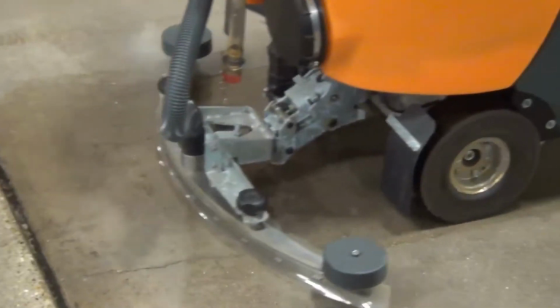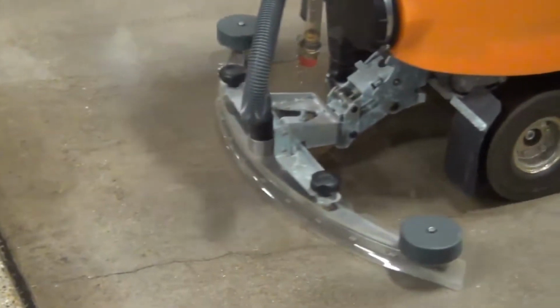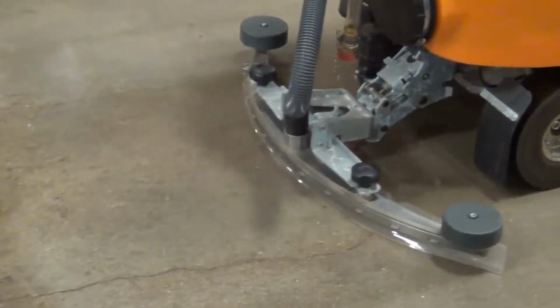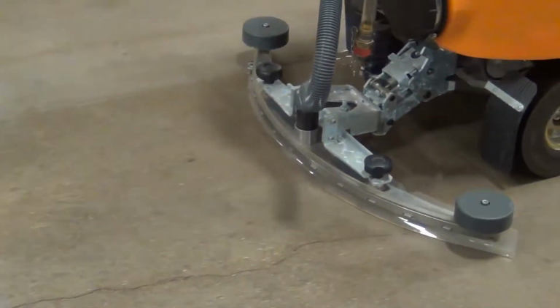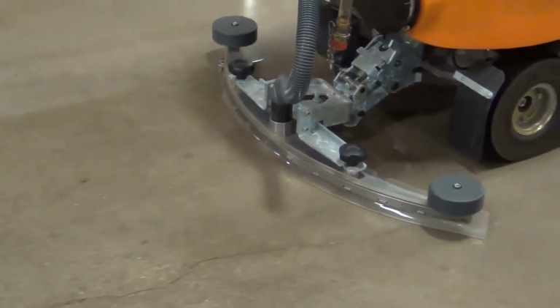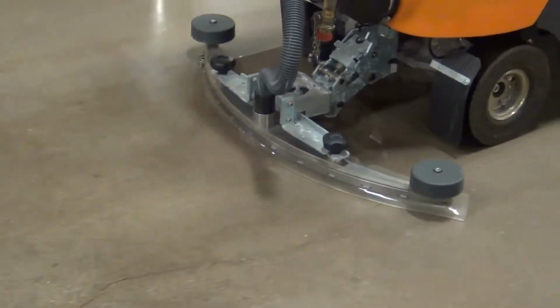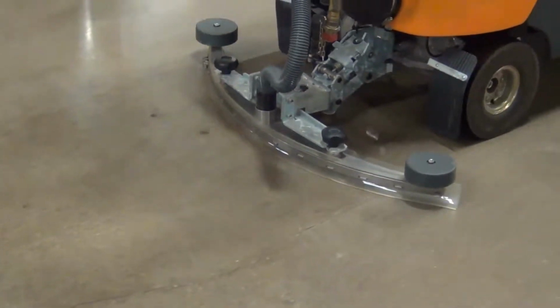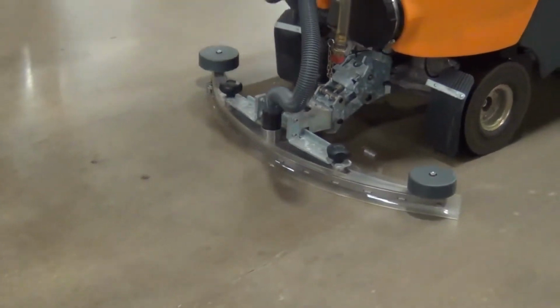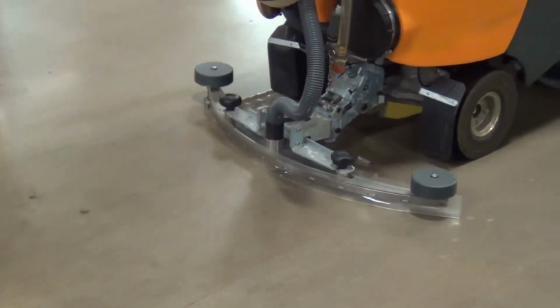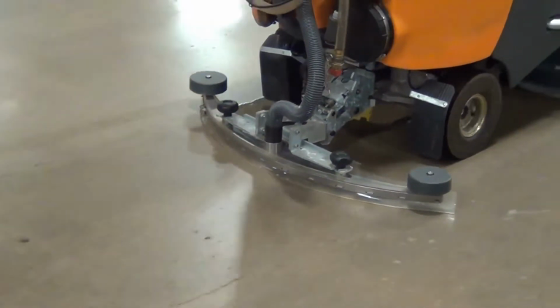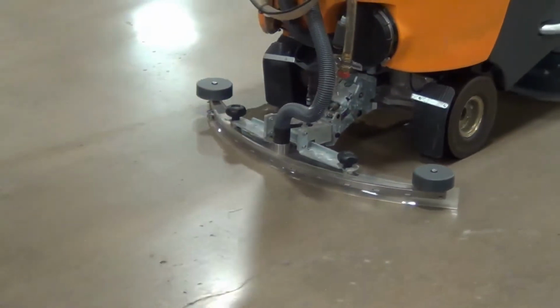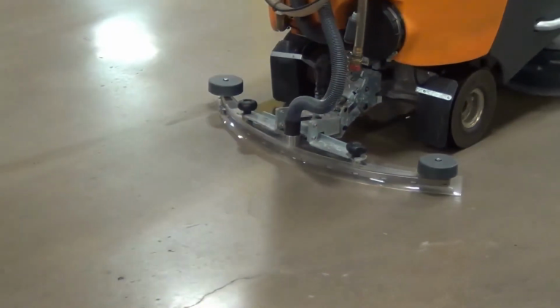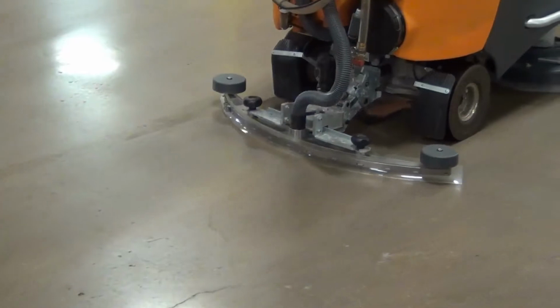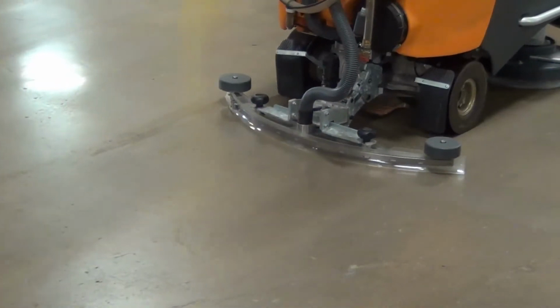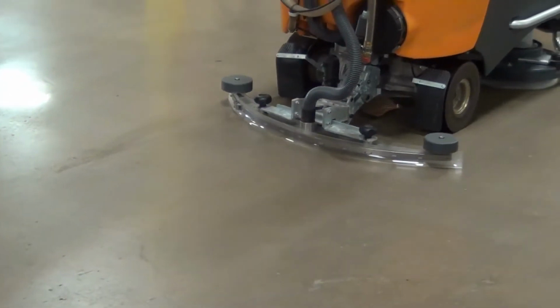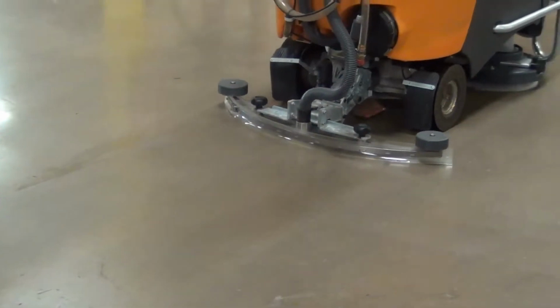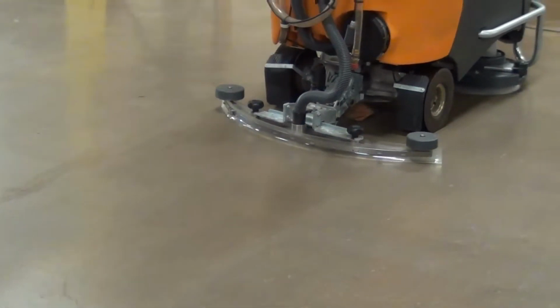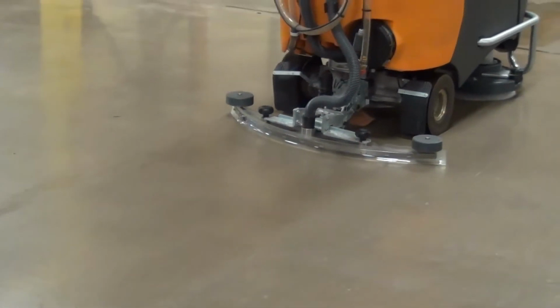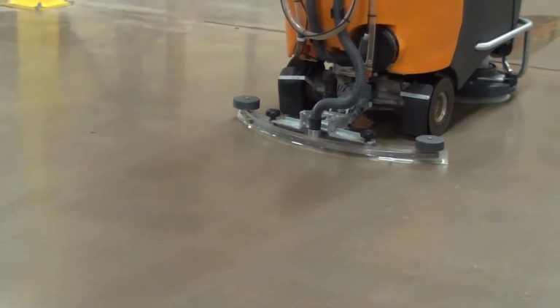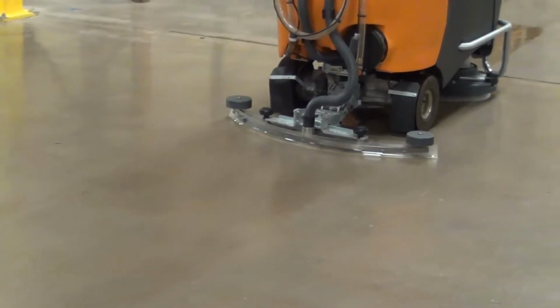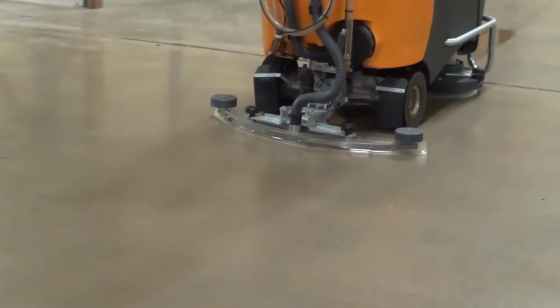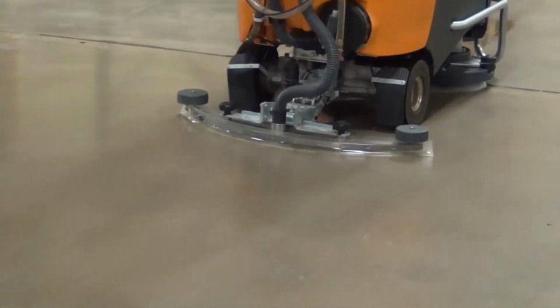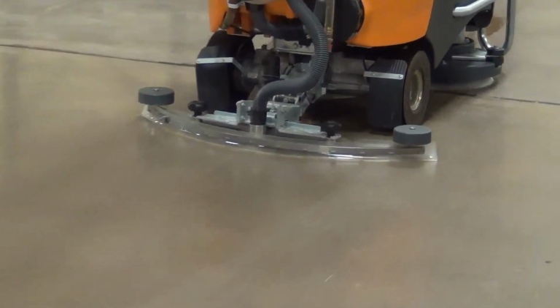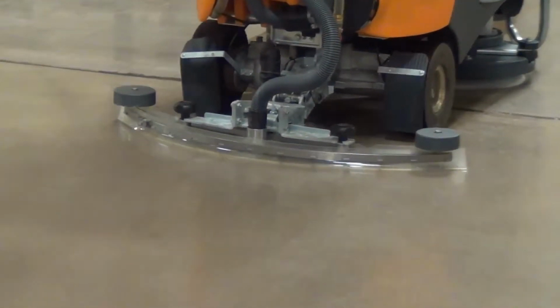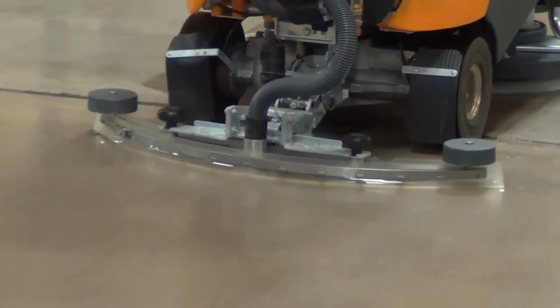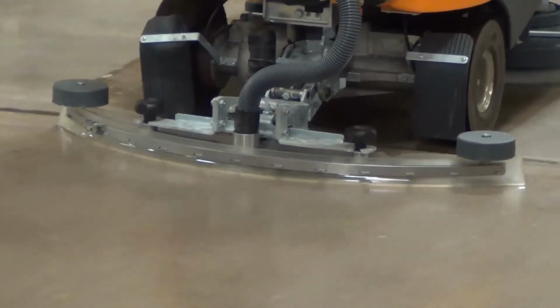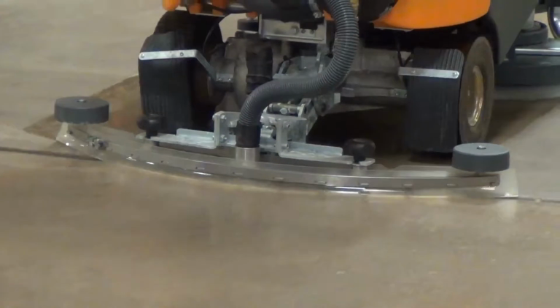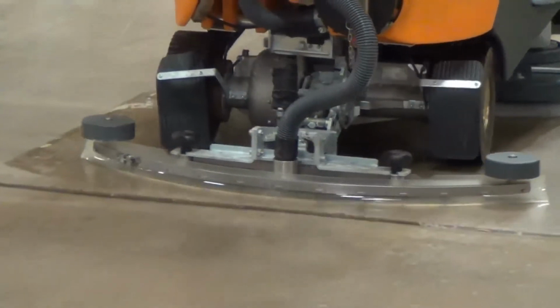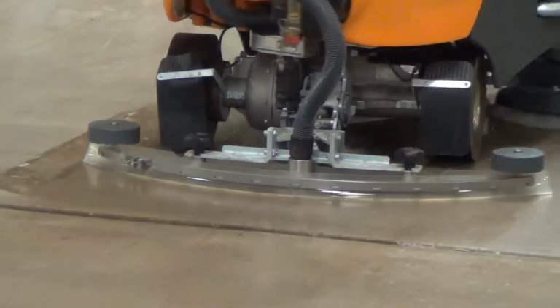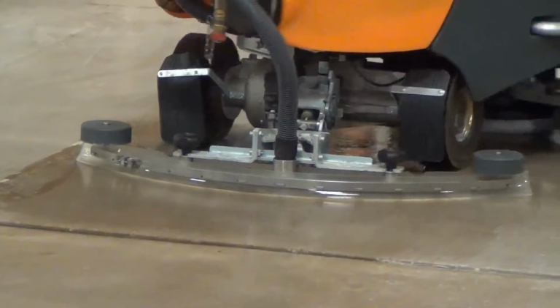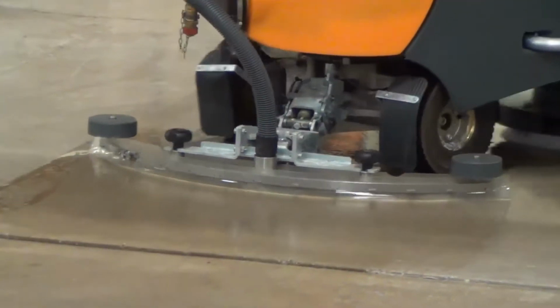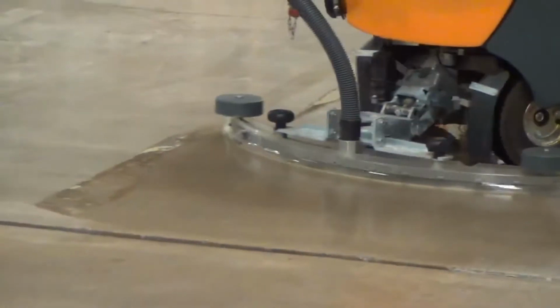With the patented CSD technology, no matter how fast the machine is moved, the water is always cleaned up behind it, leaving the floor completely dry and safe to walk on.